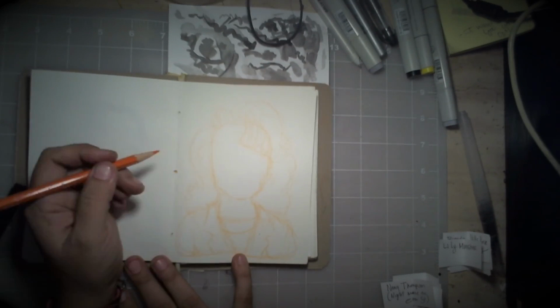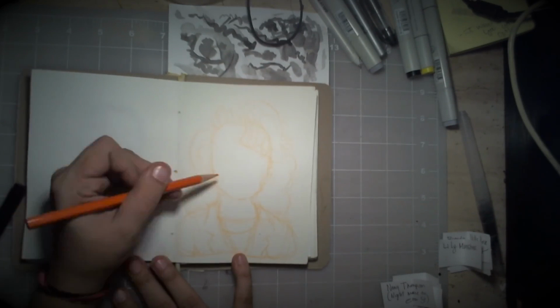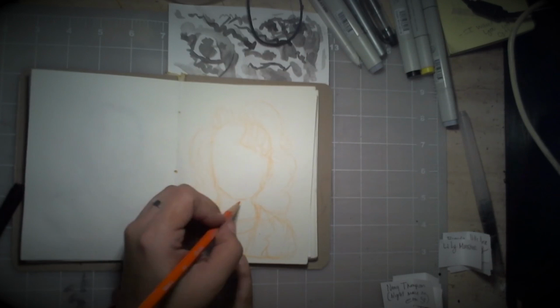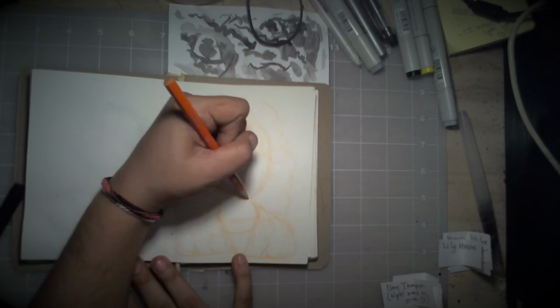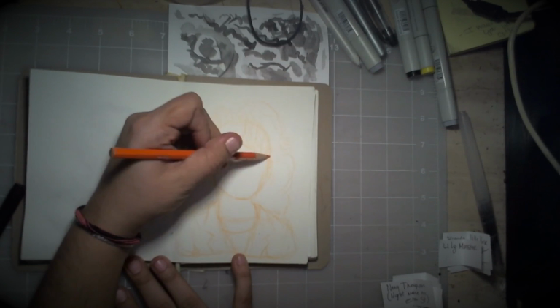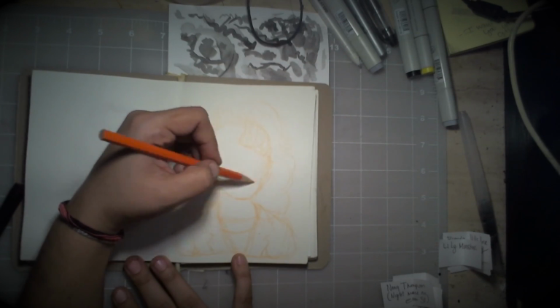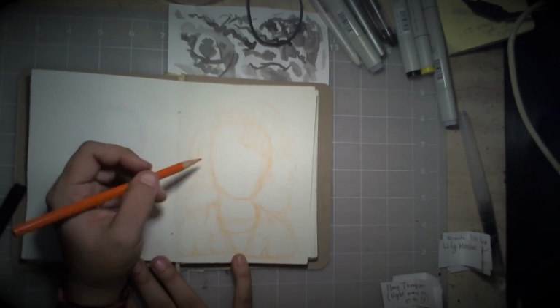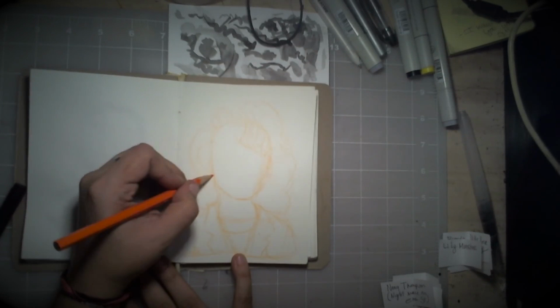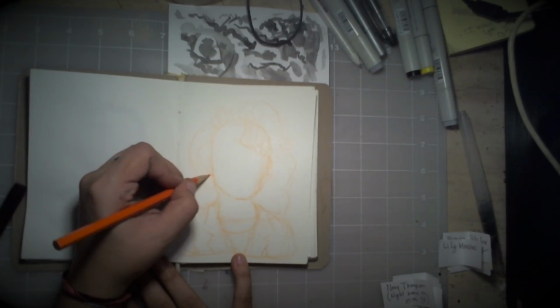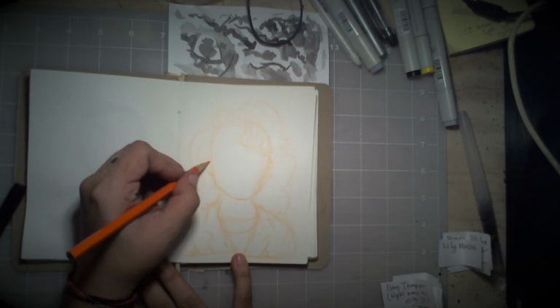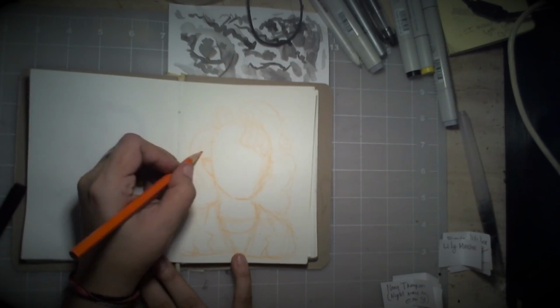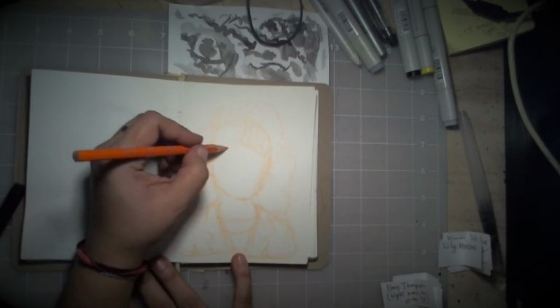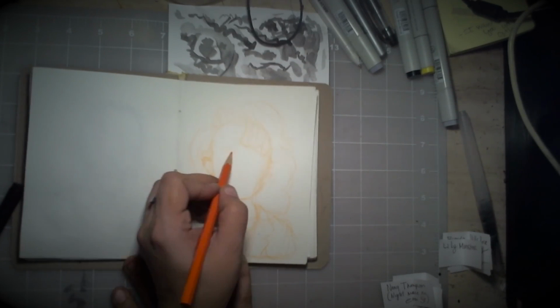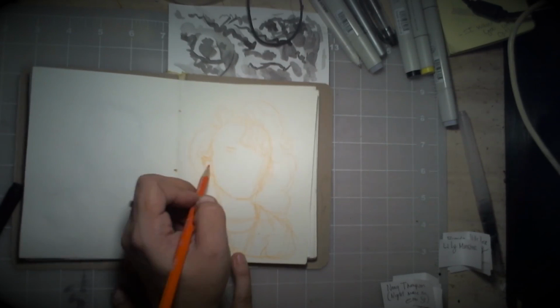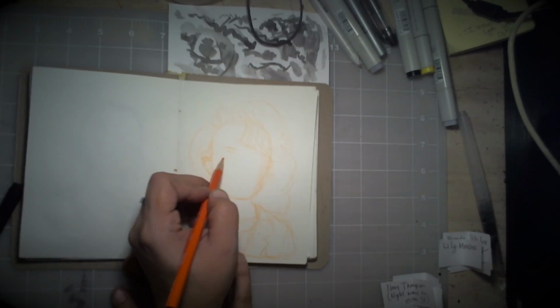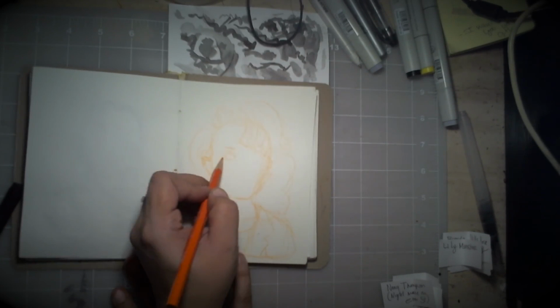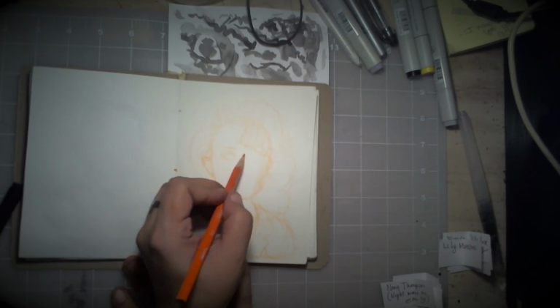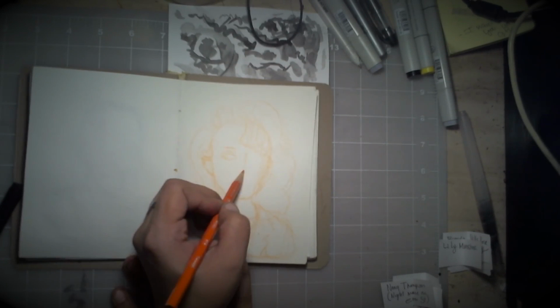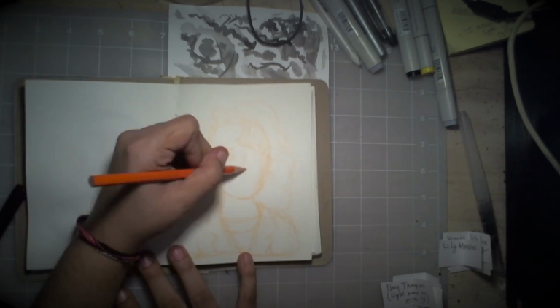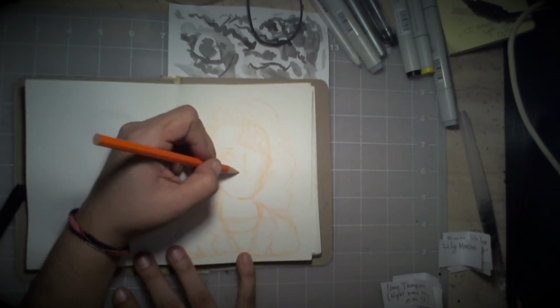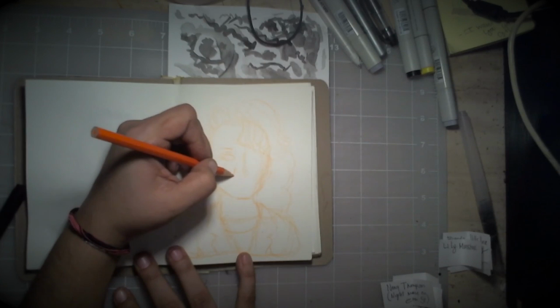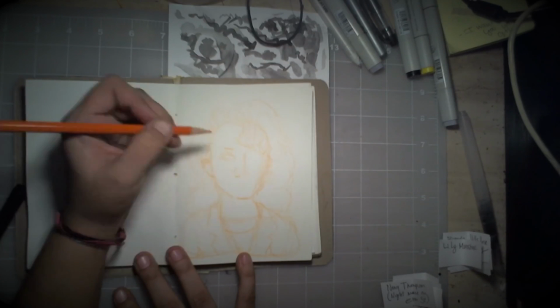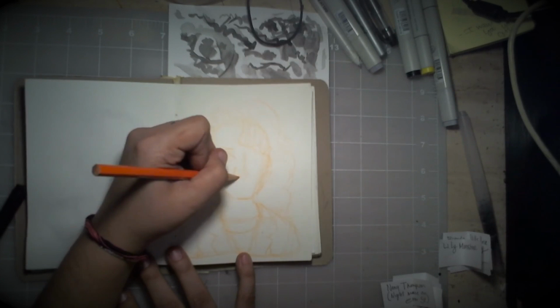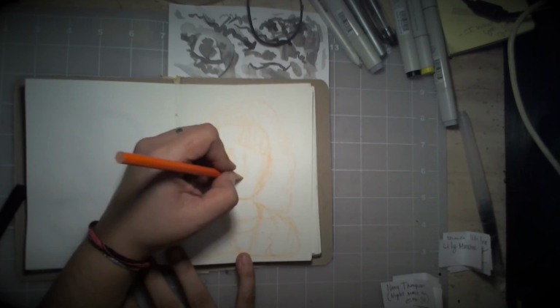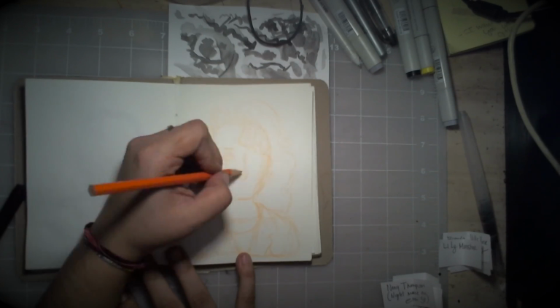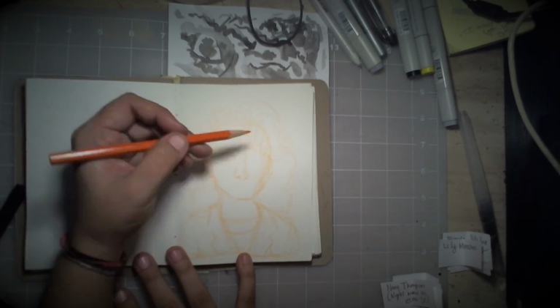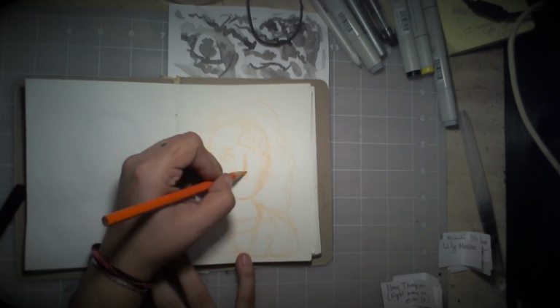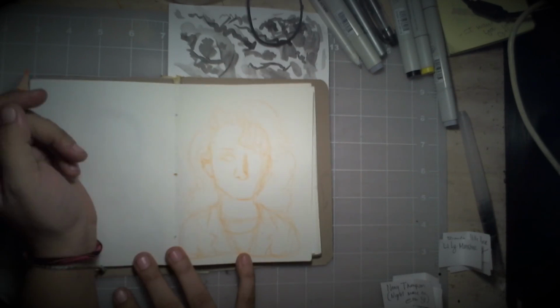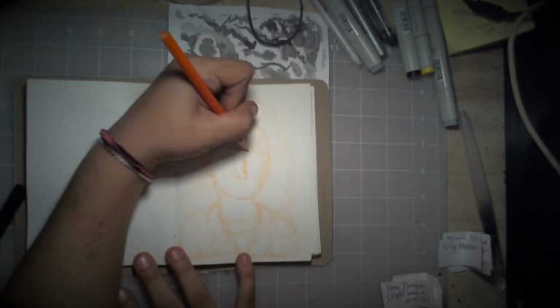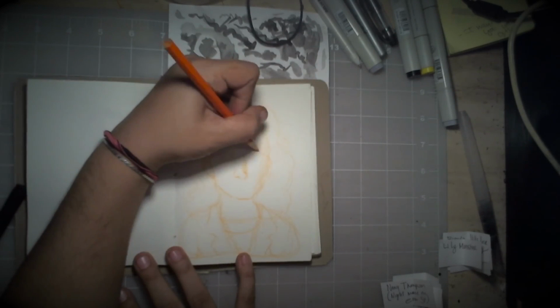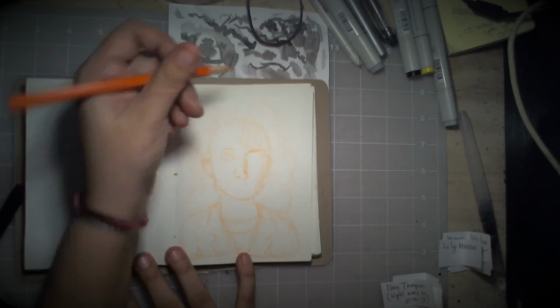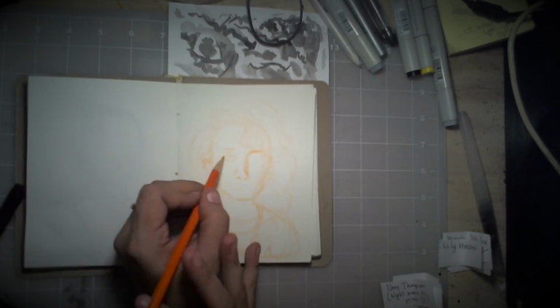She took about 37 minutes to ink, draw, and create. I kind of liked it, but I didn't like it.